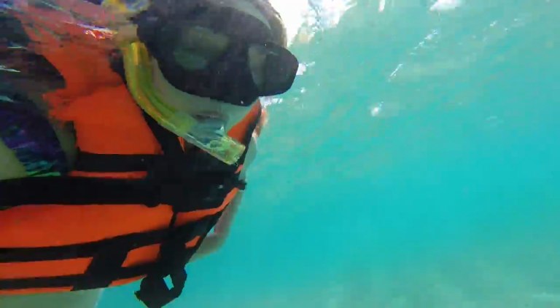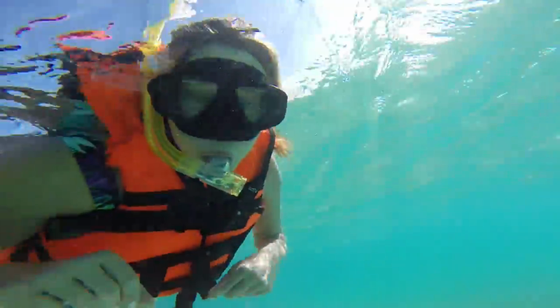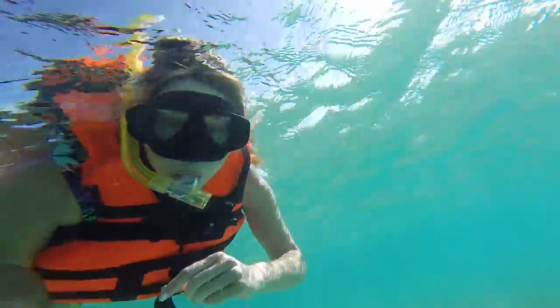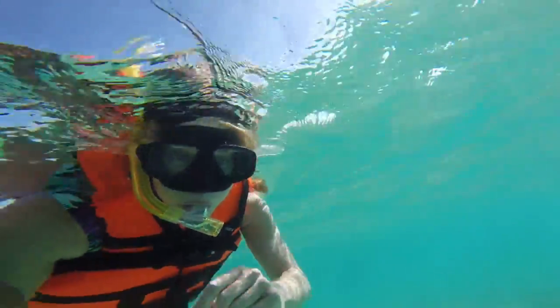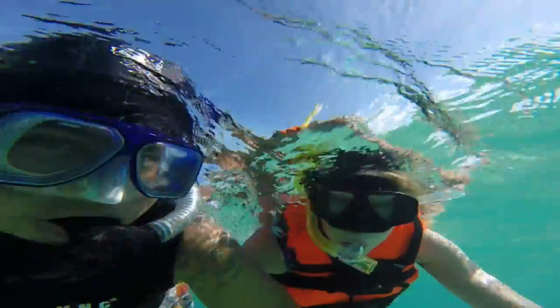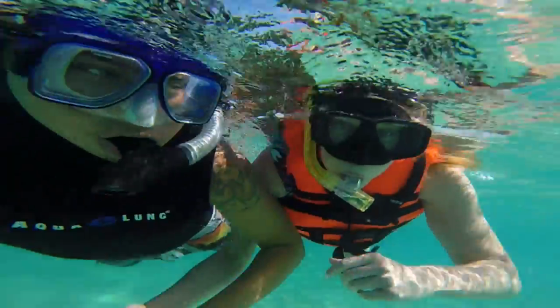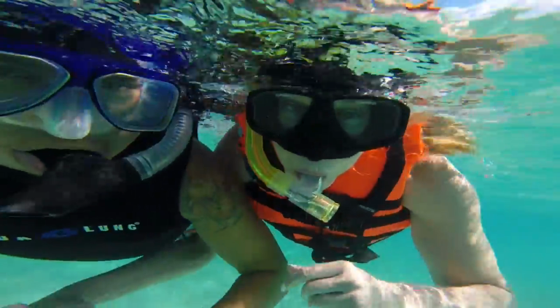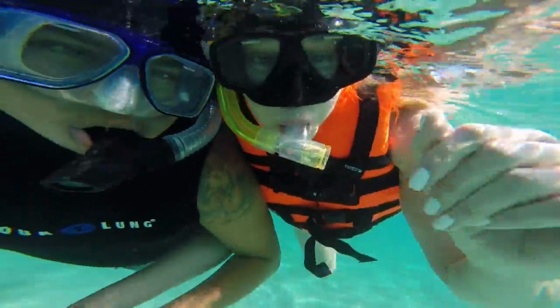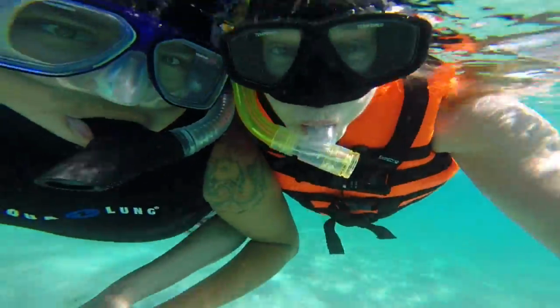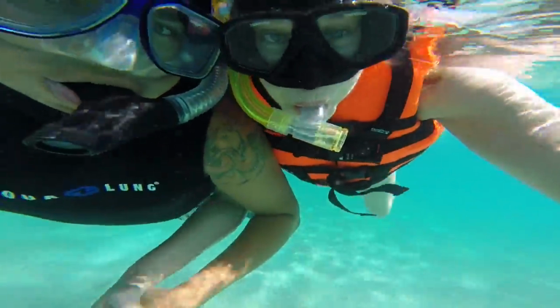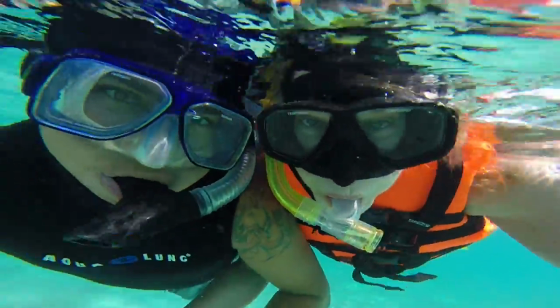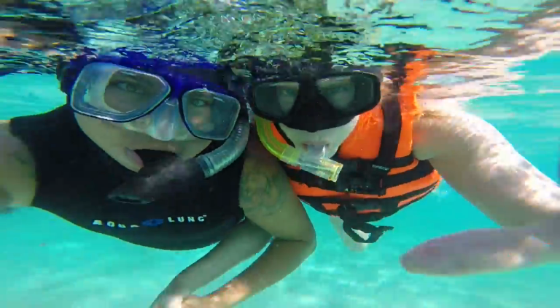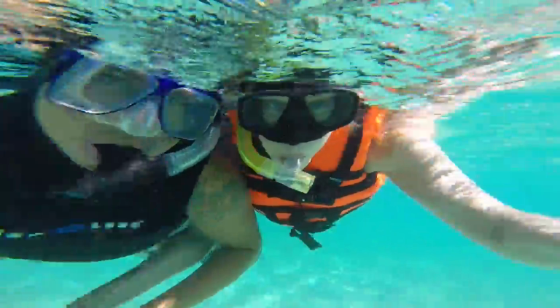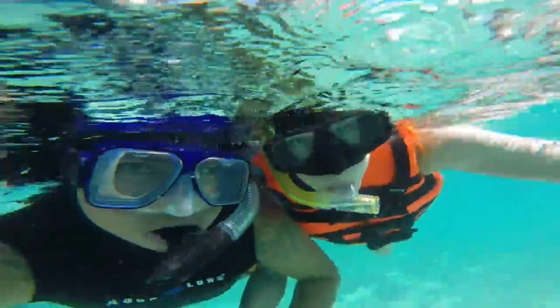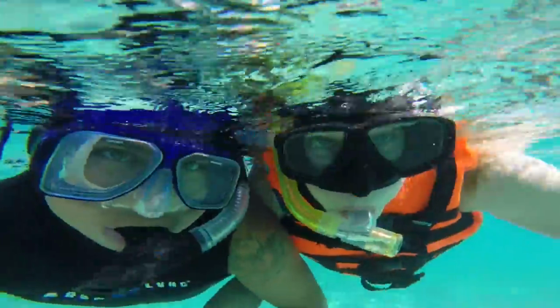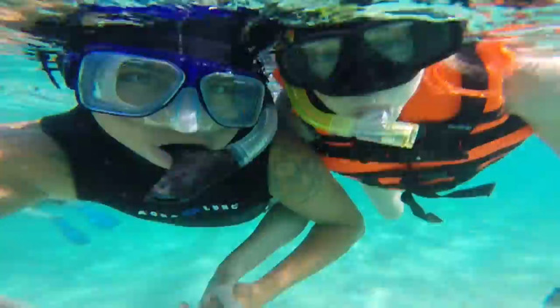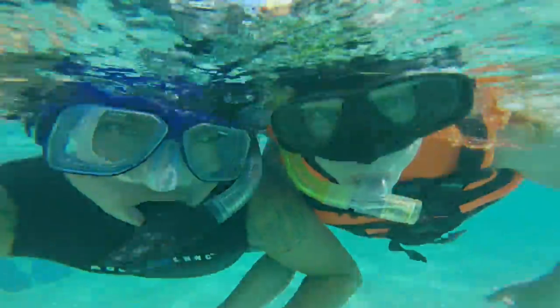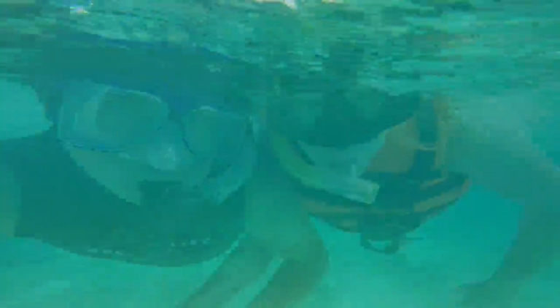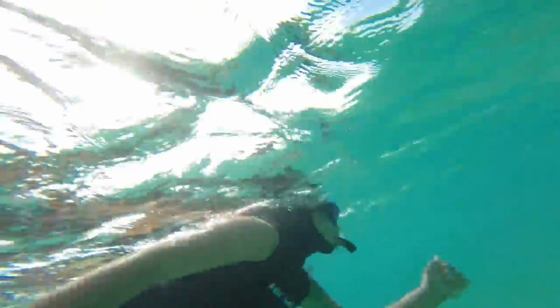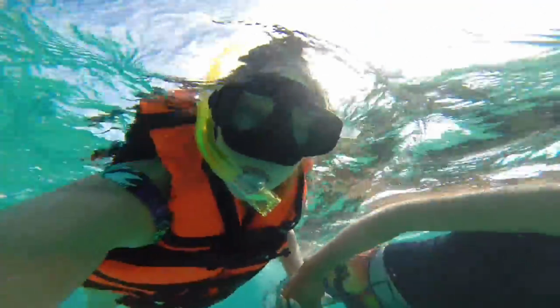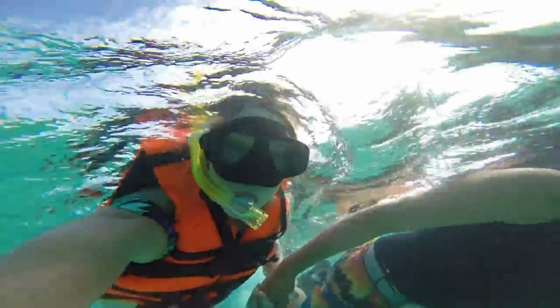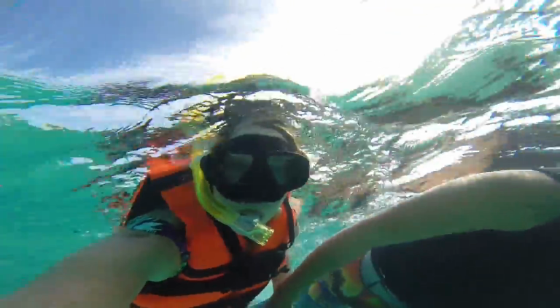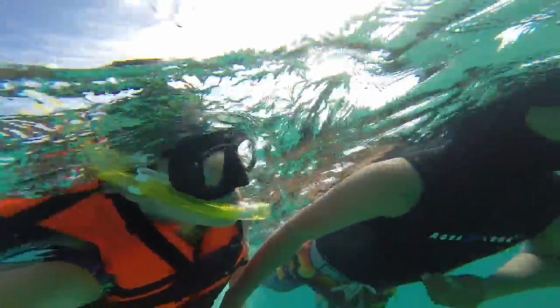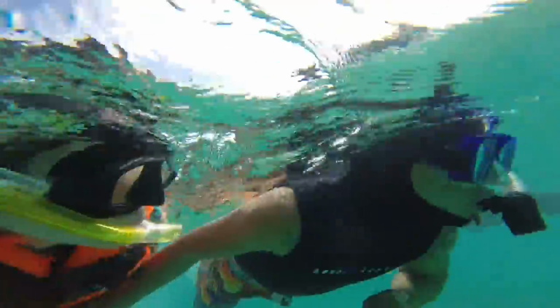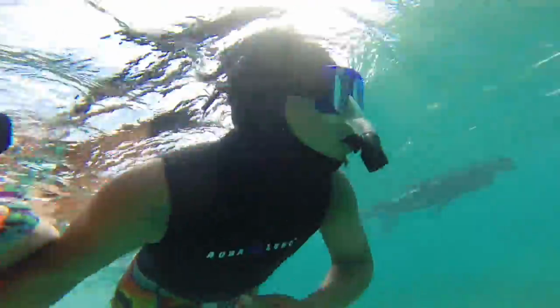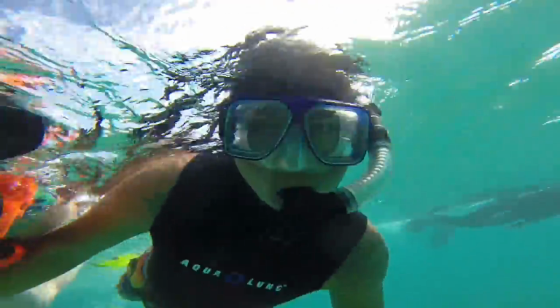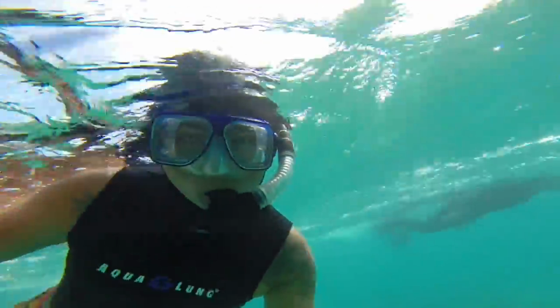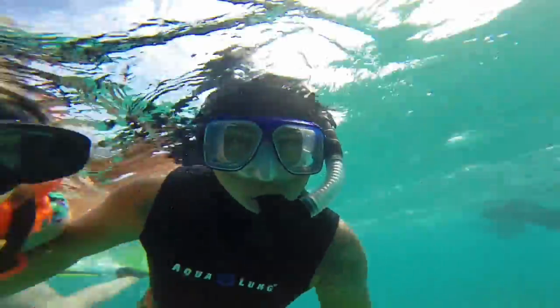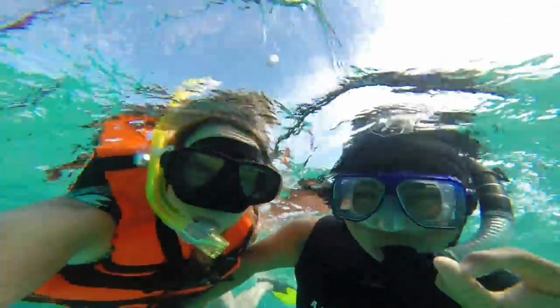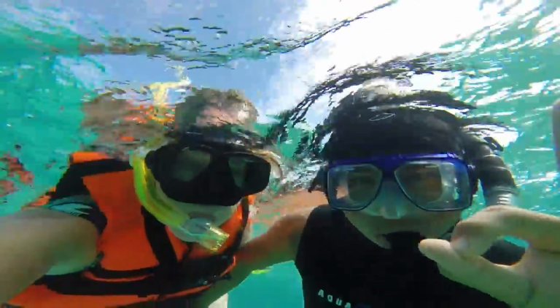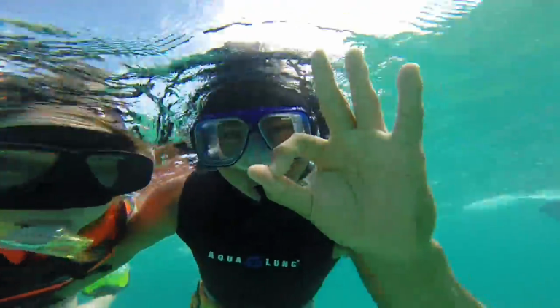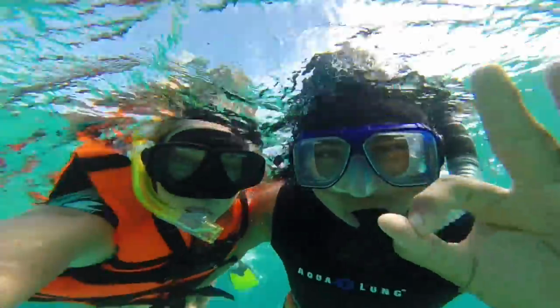The water would leak into my mouth when I smiled, and I smiled a lot that day. Akumal Bay — truly a magical experience. I will remember it forever.